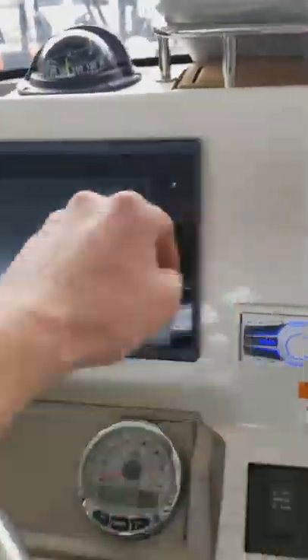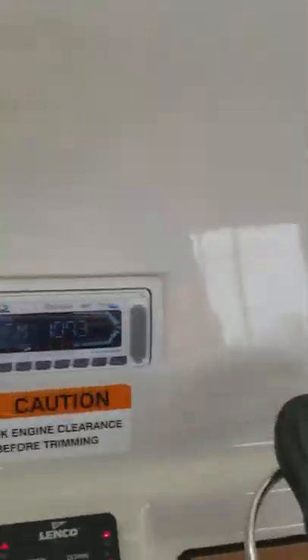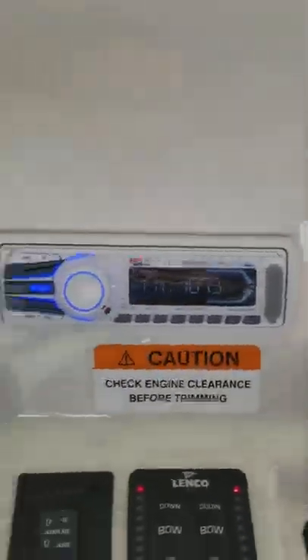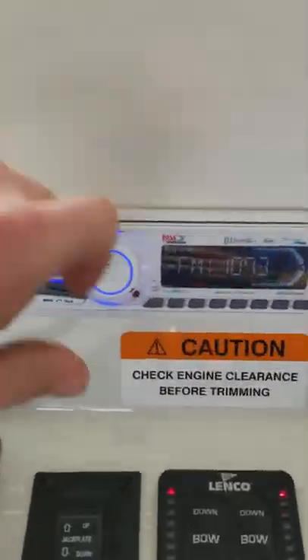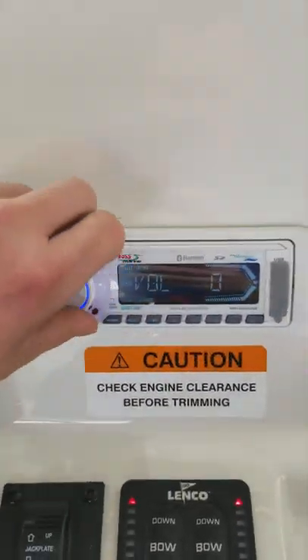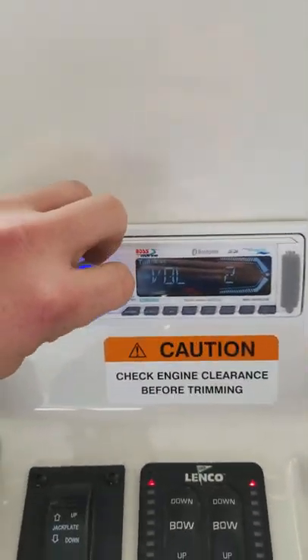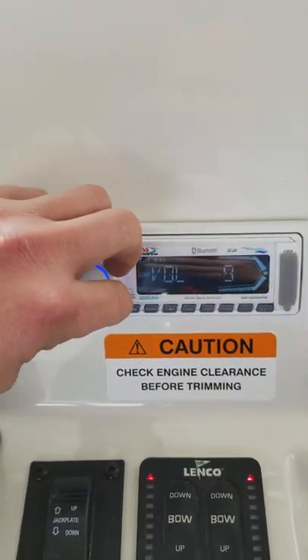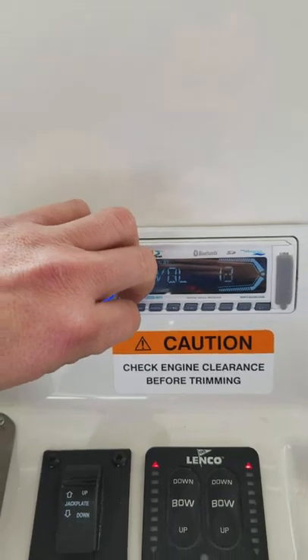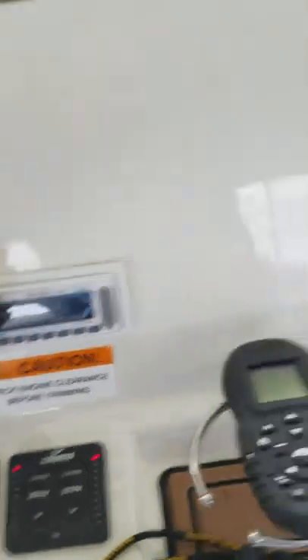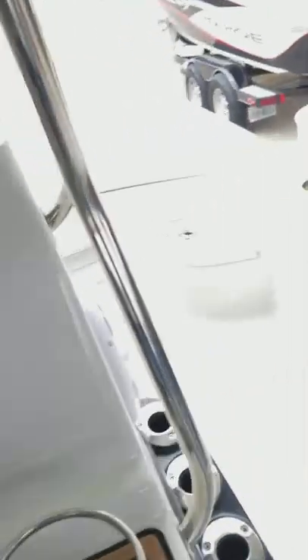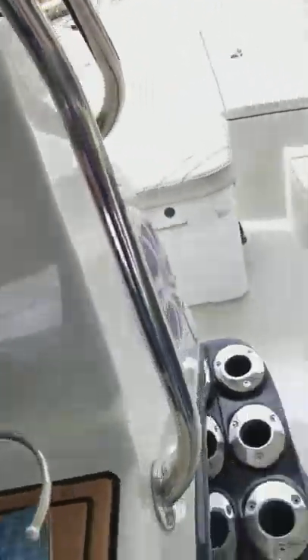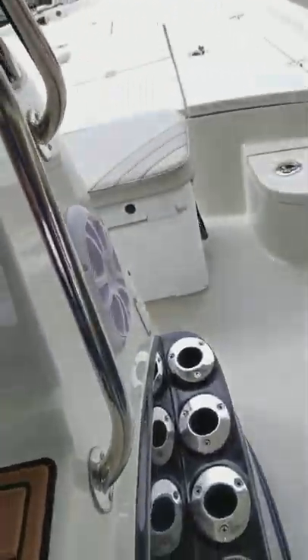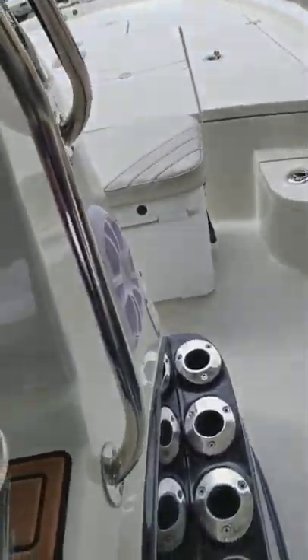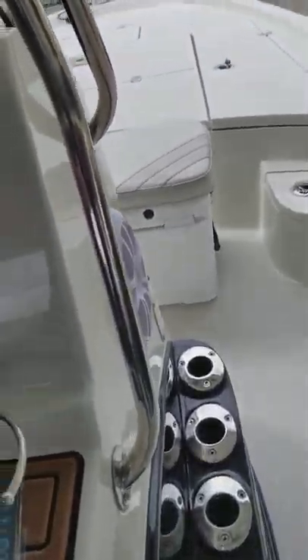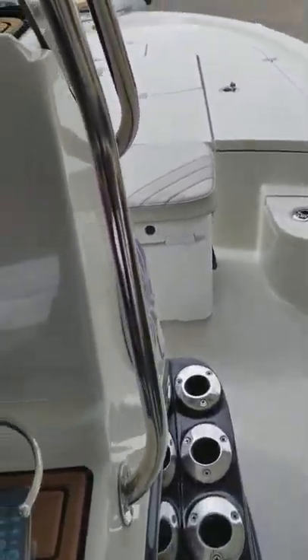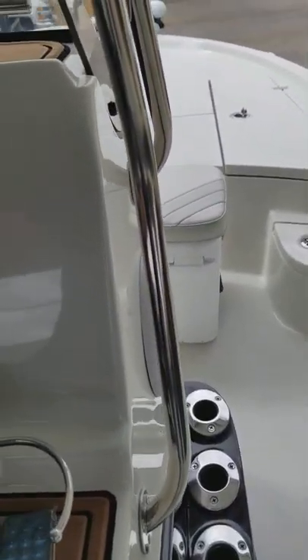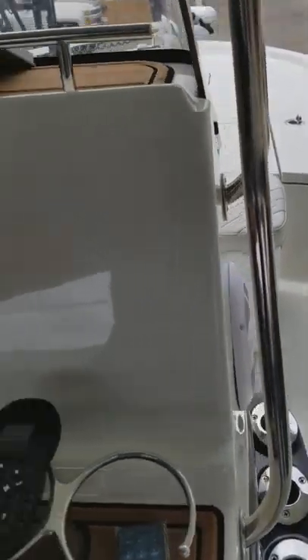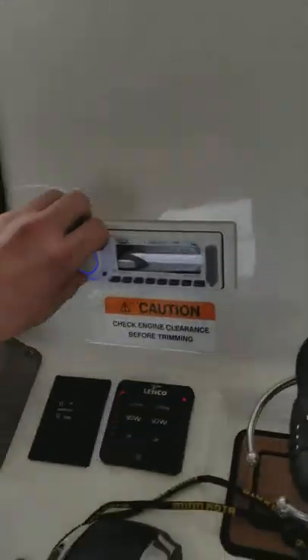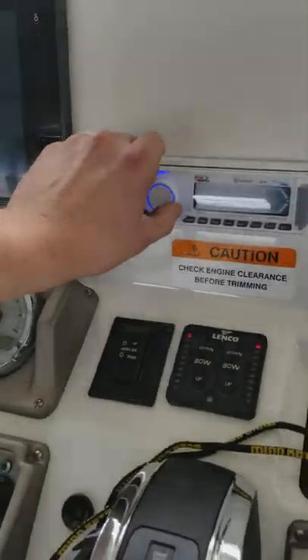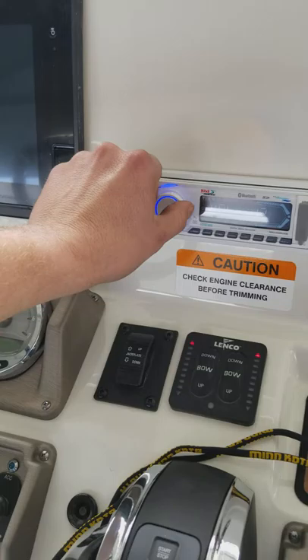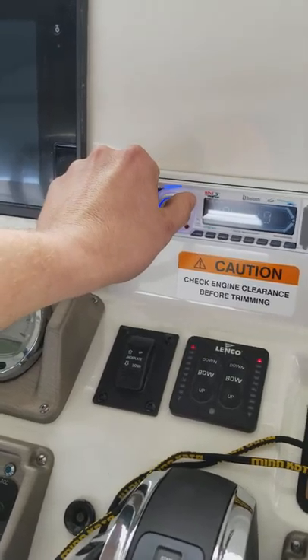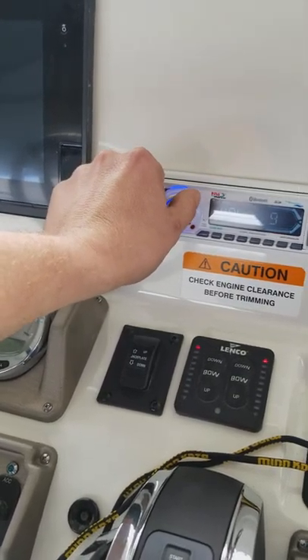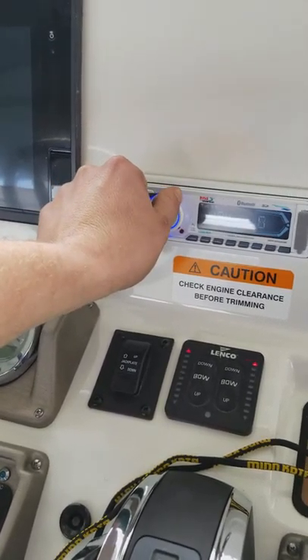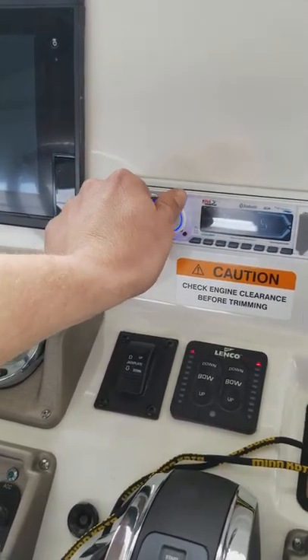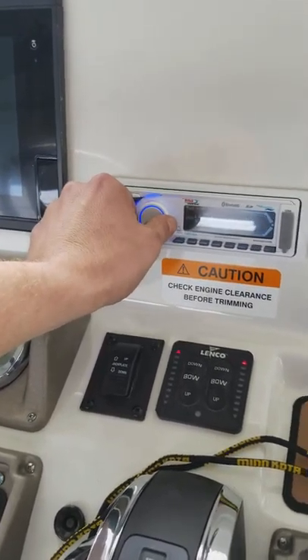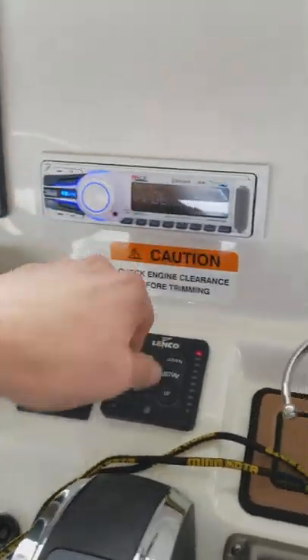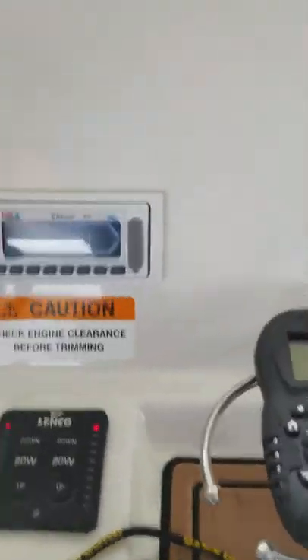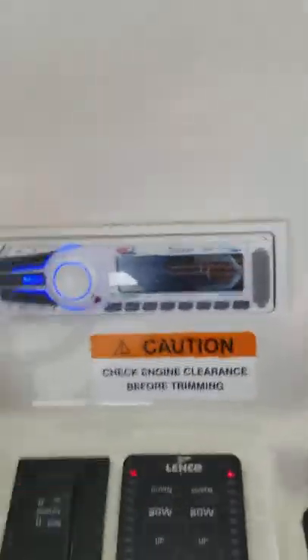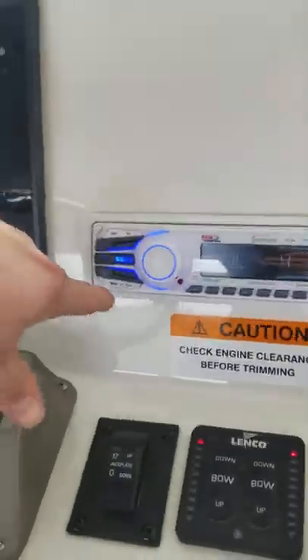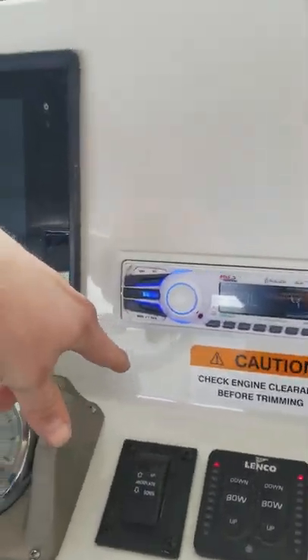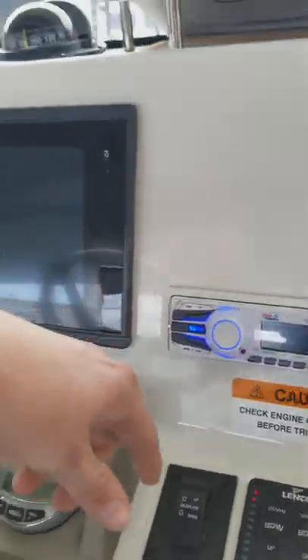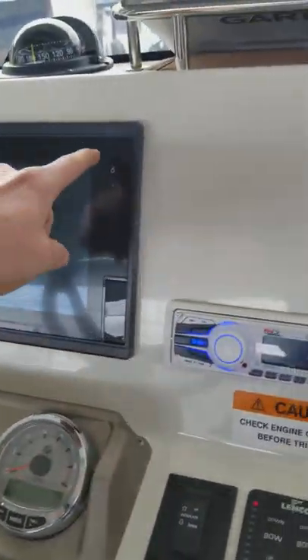The radio is just your standard radio — it's your stereo. It's got Bluetooth, so you can tie it into your phone, etc.